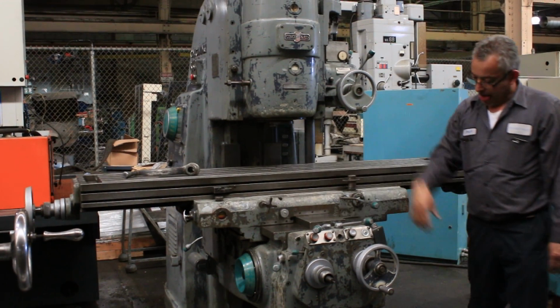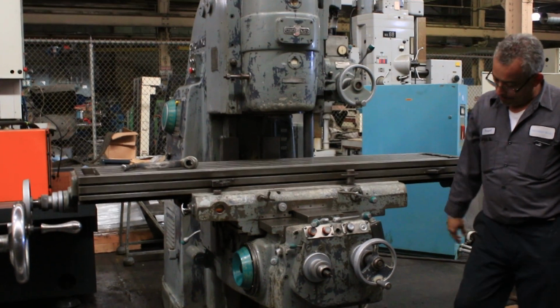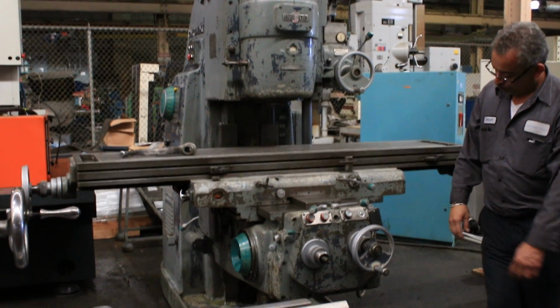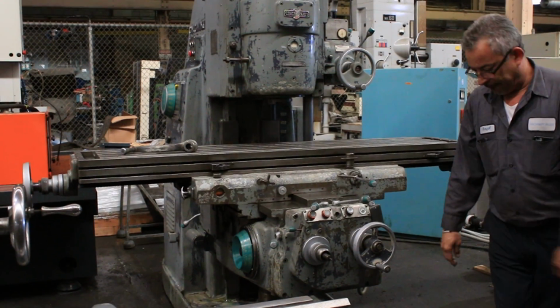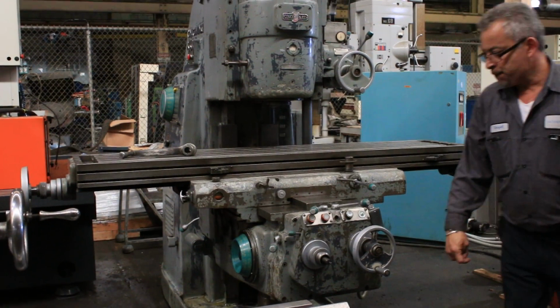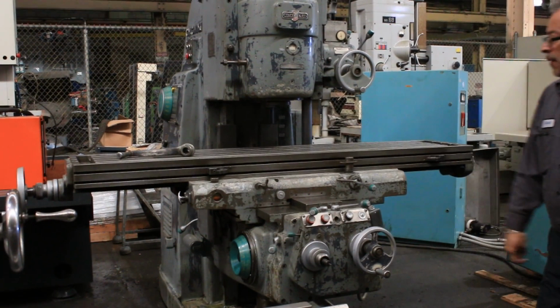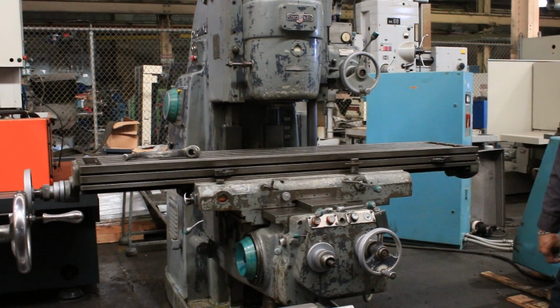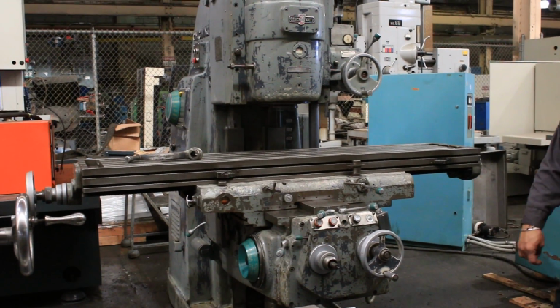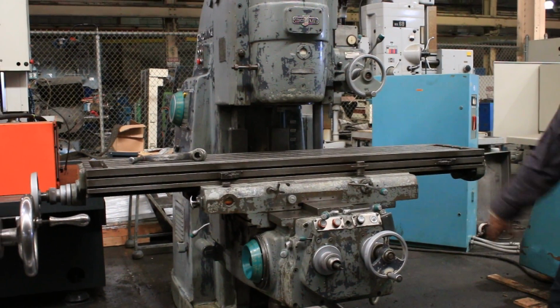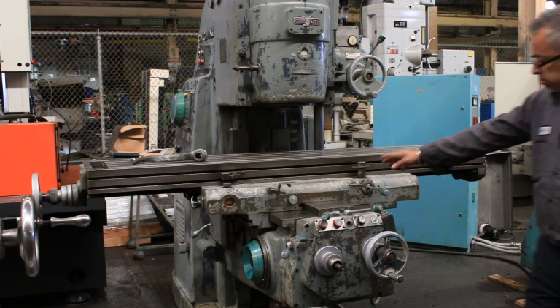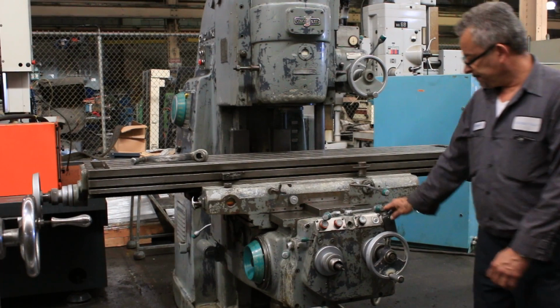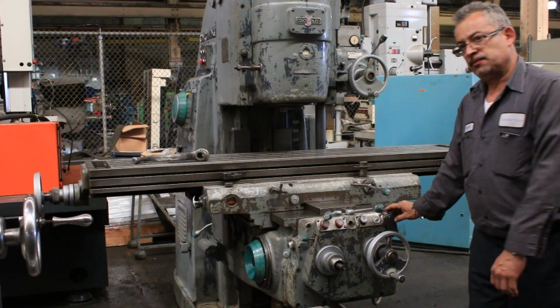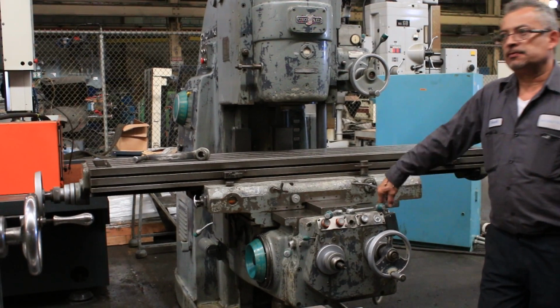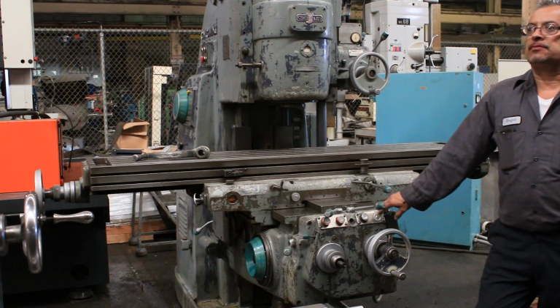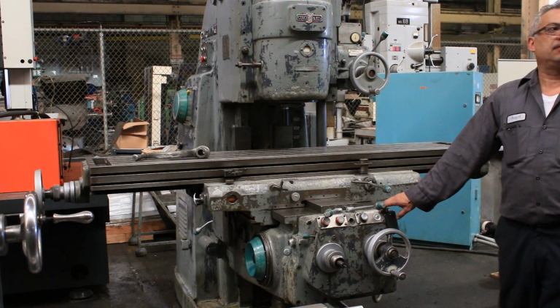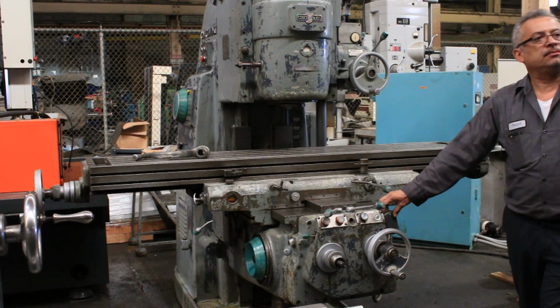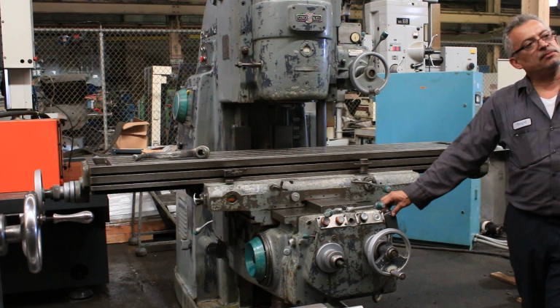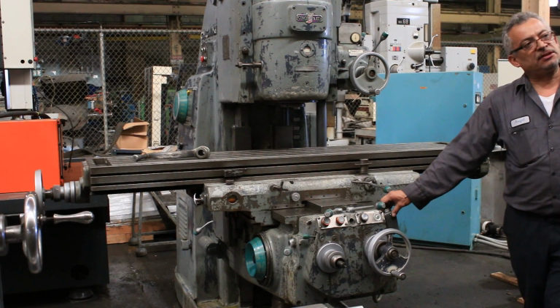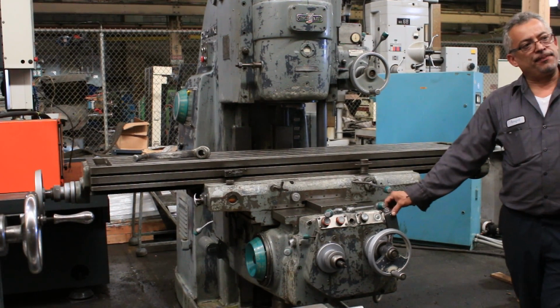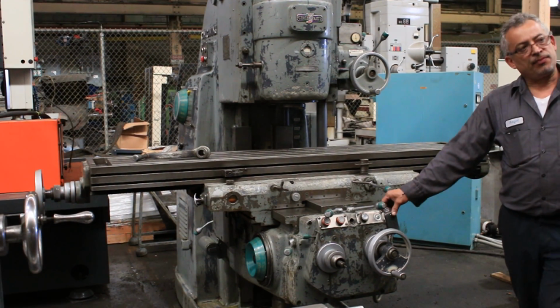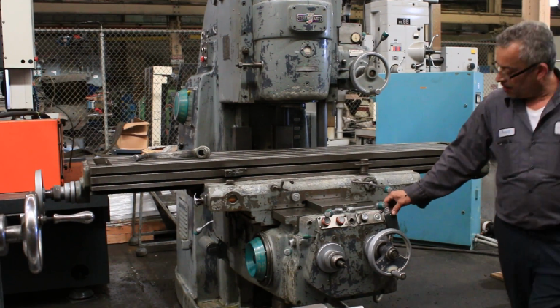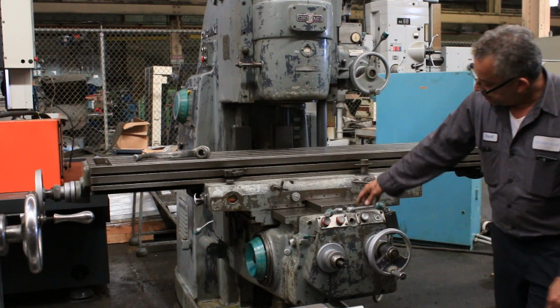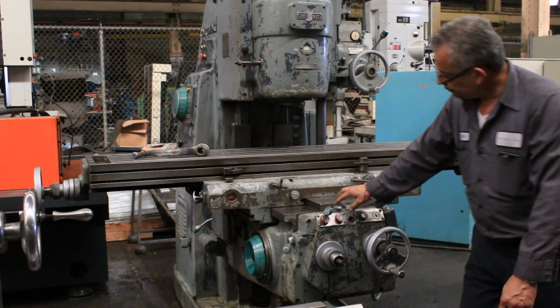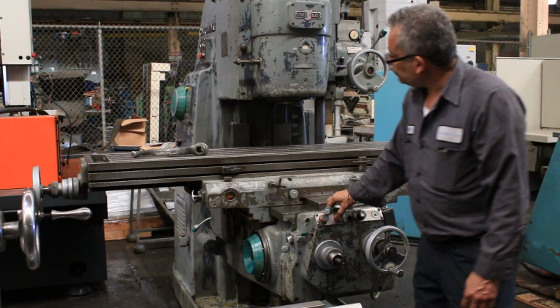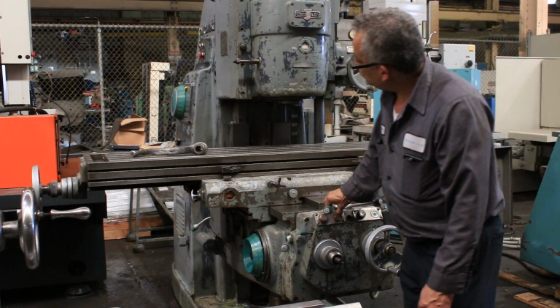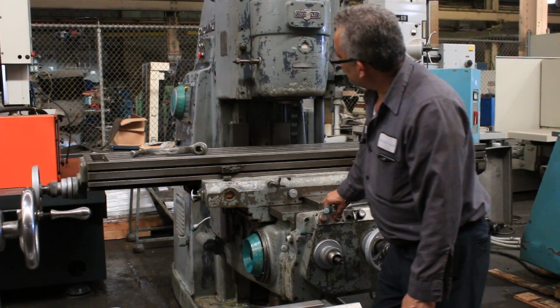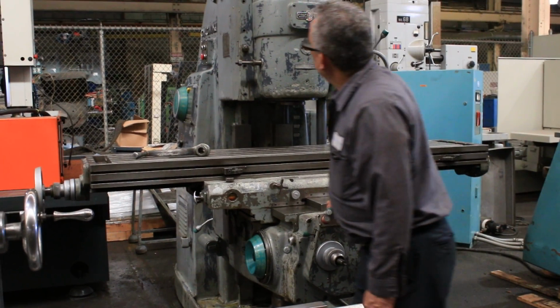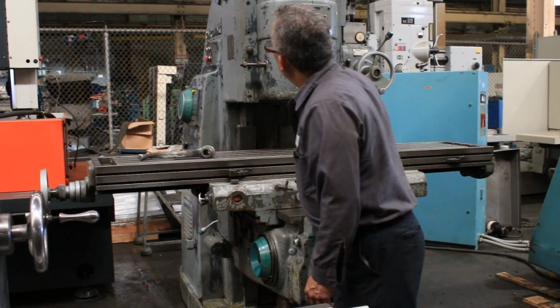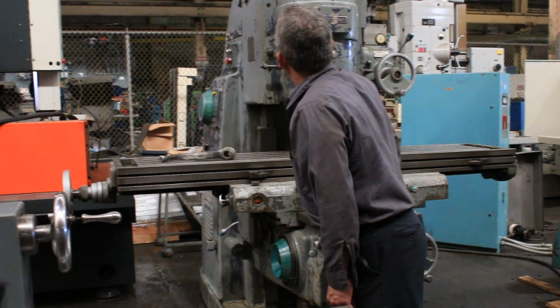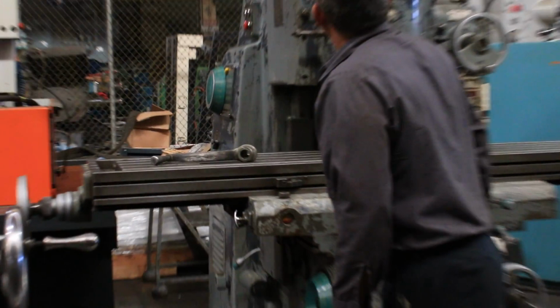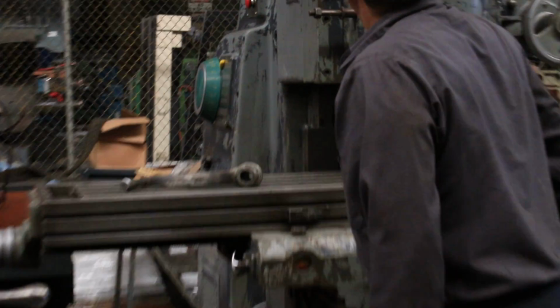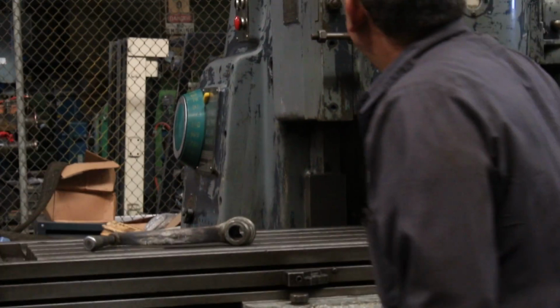Saddle in and out is 16 inches, table travel is 42 inches. RPM range is 16 to 1600 RPM. We were running at 400 RPM, and now we're going to change the spindle speed — you can see it shifting.